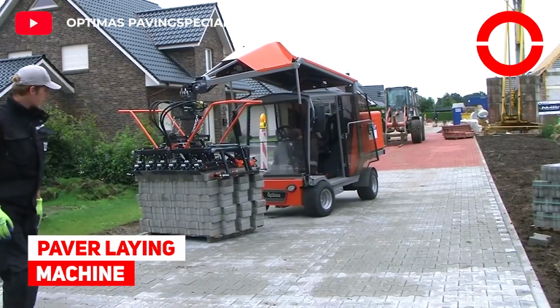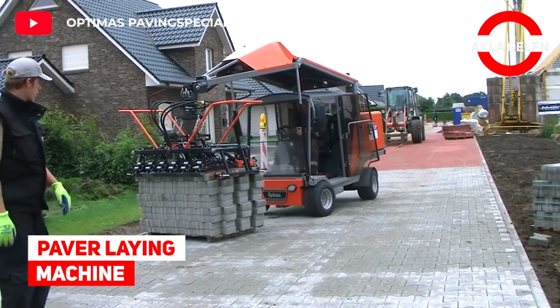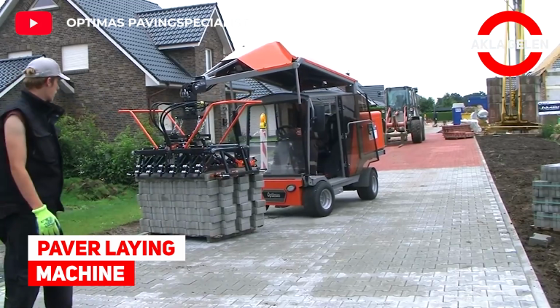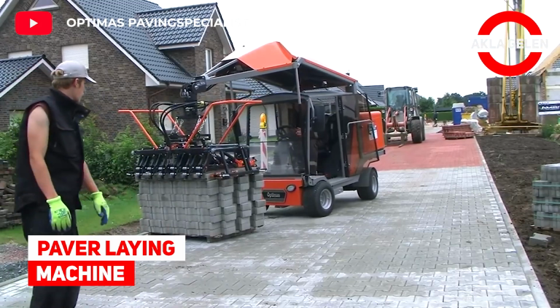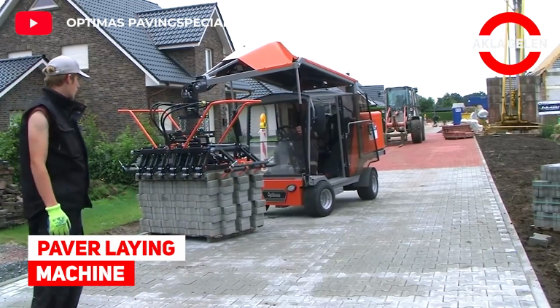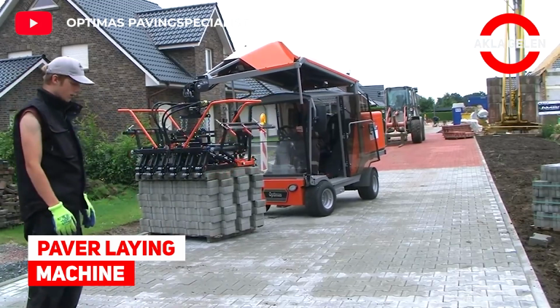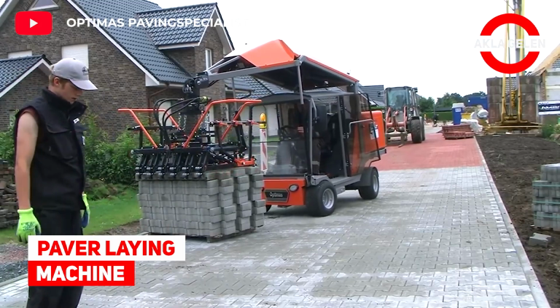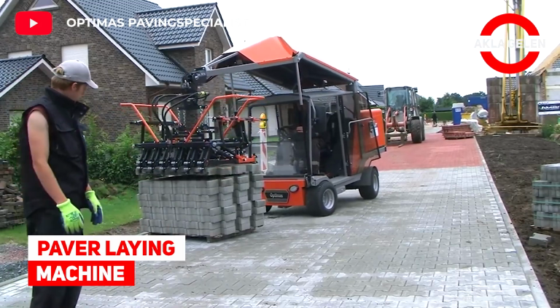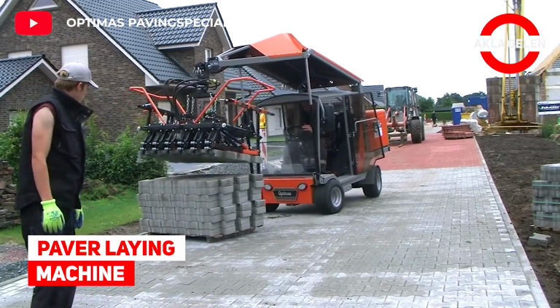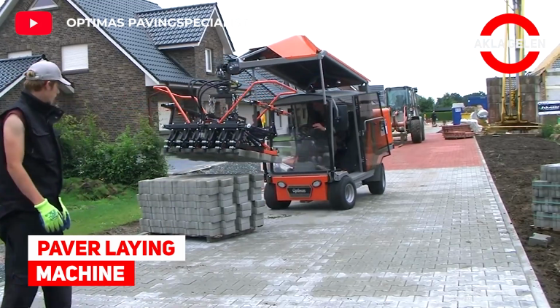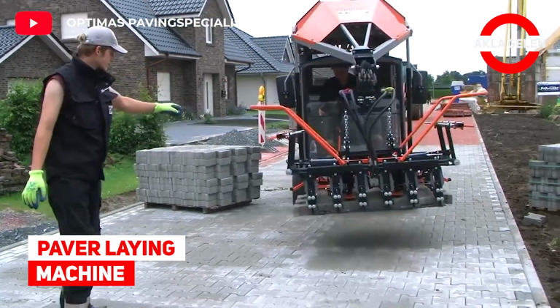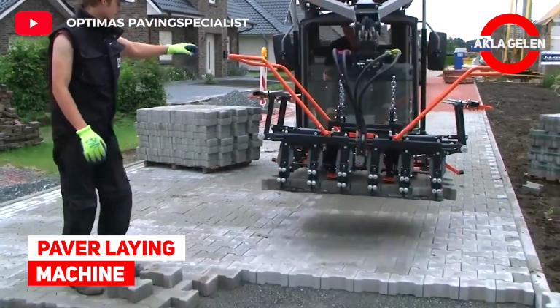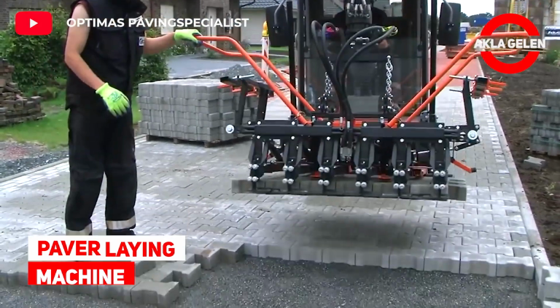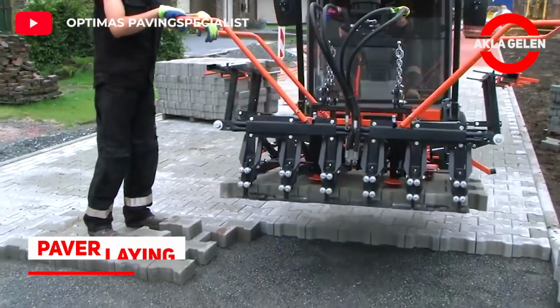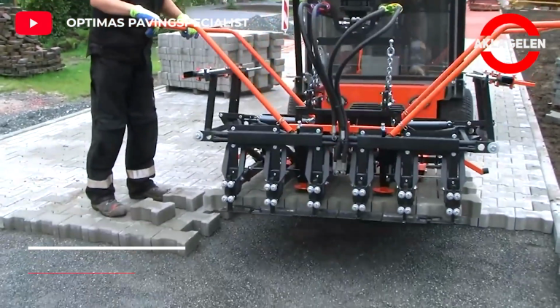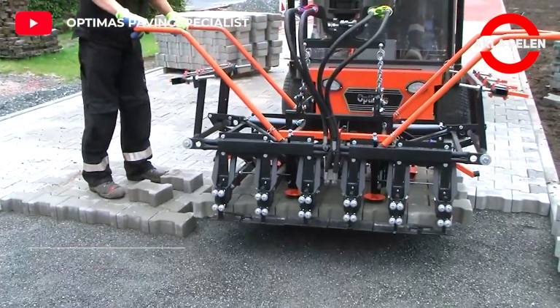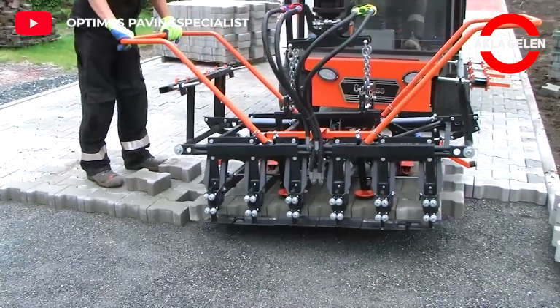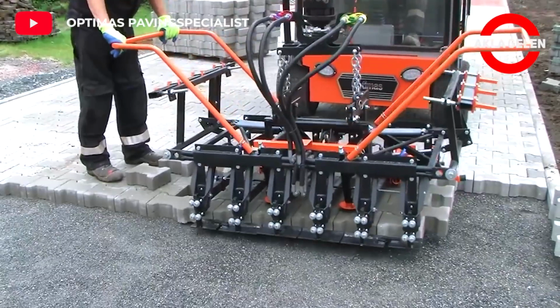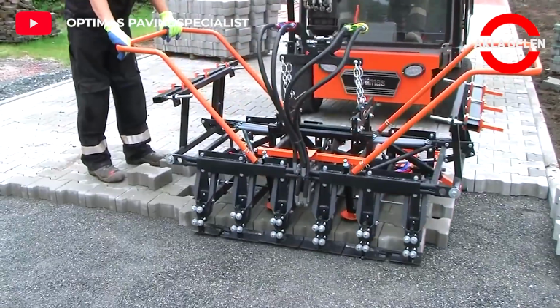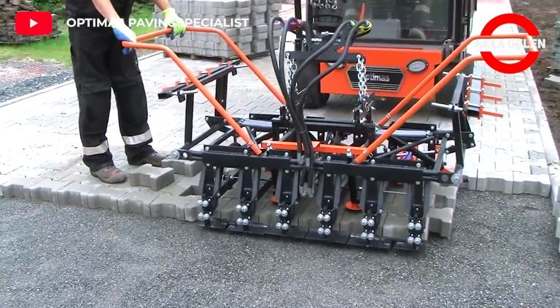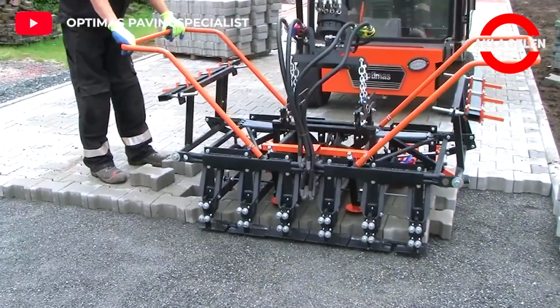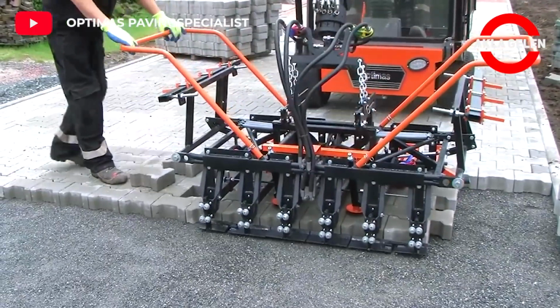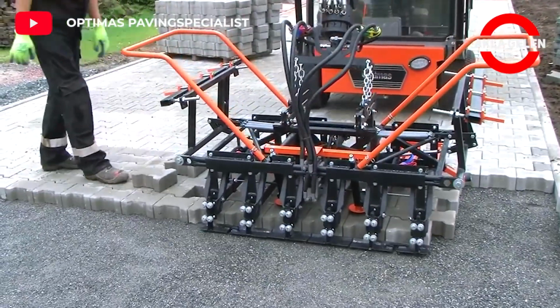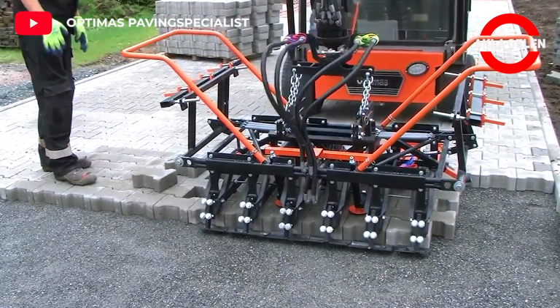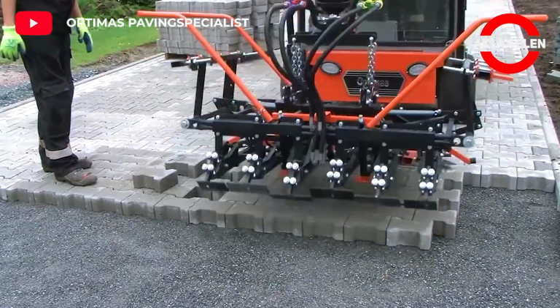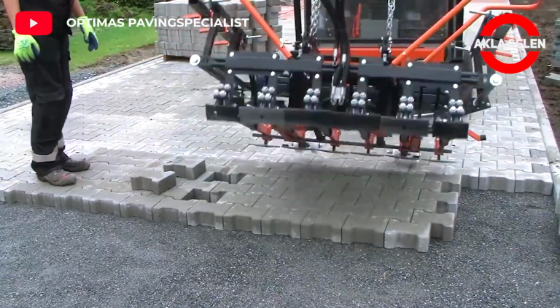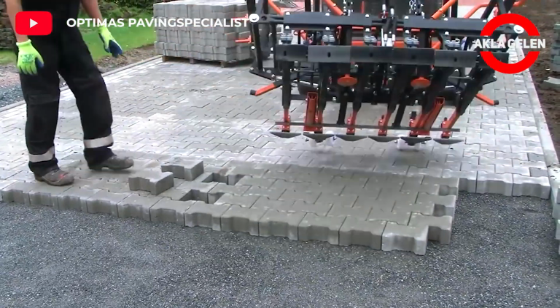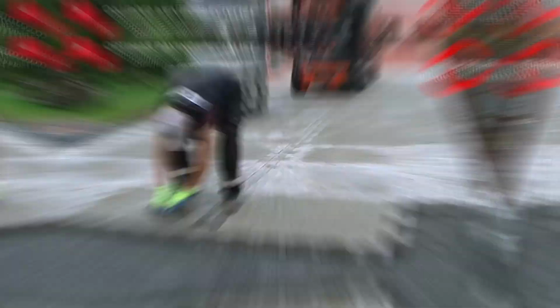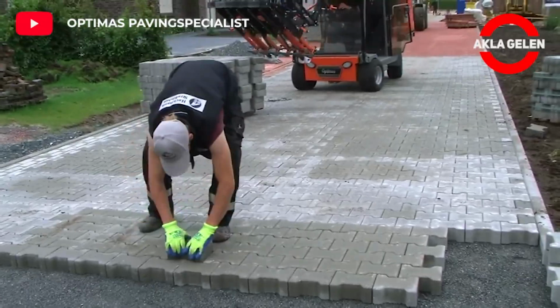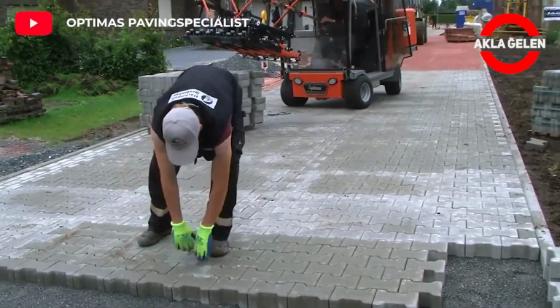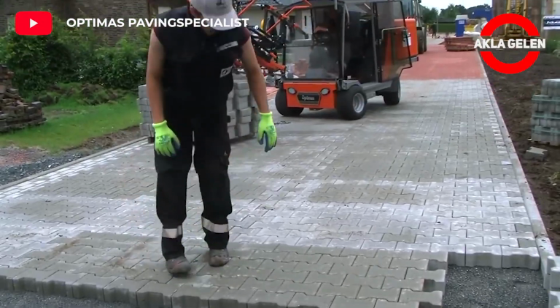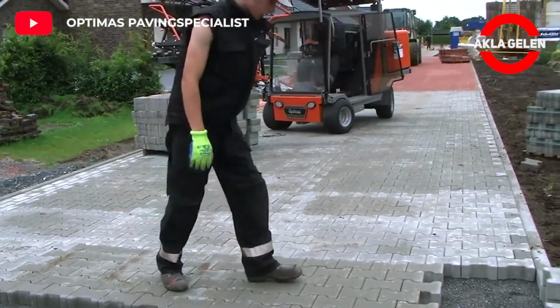Paver laying machine. This paver laying machine is extremely fast and lays pavers easily and cleanly in a short time.